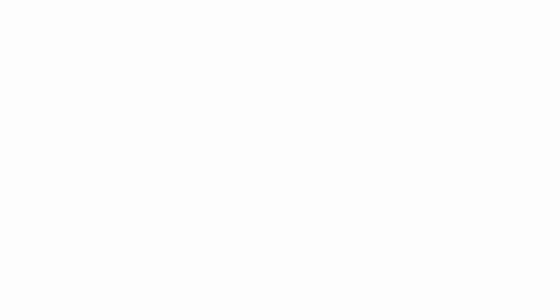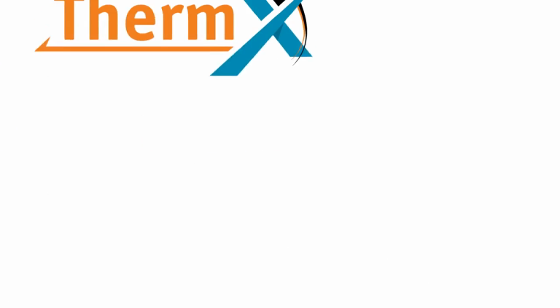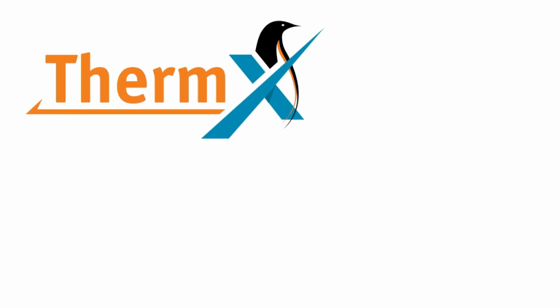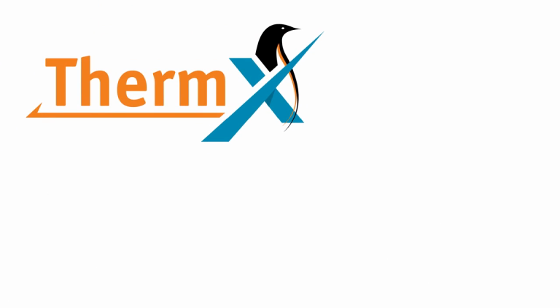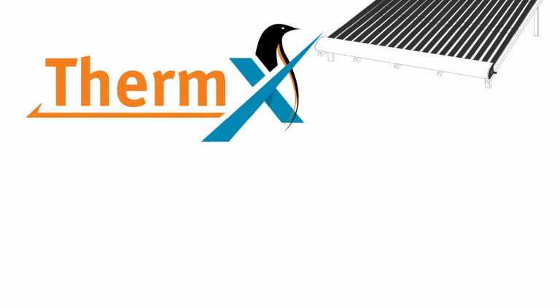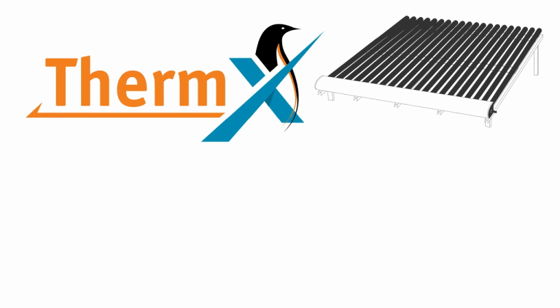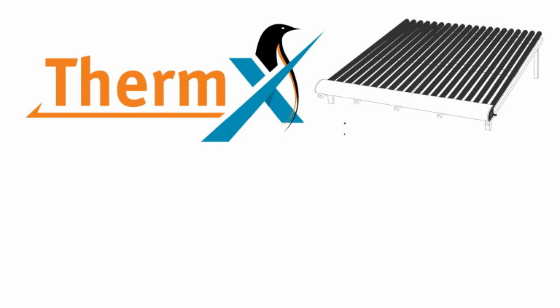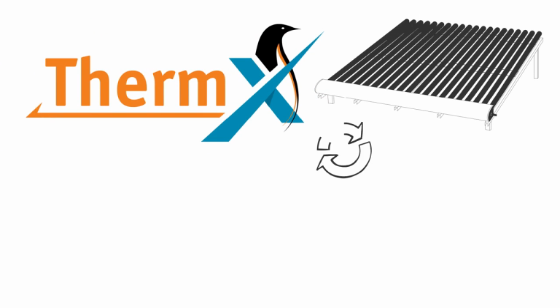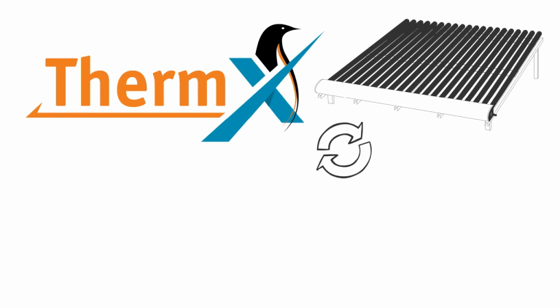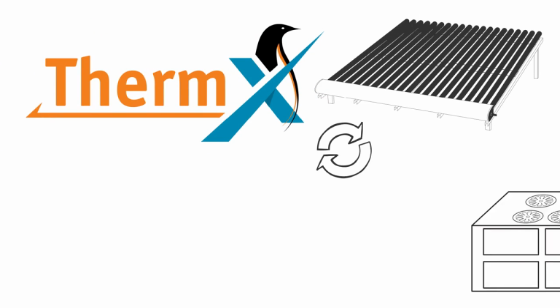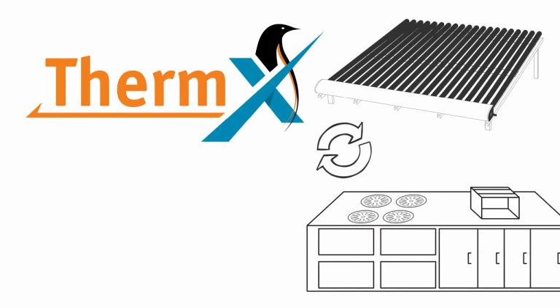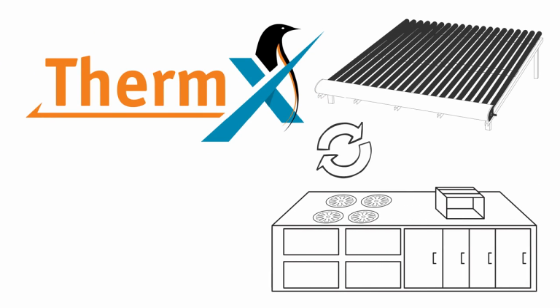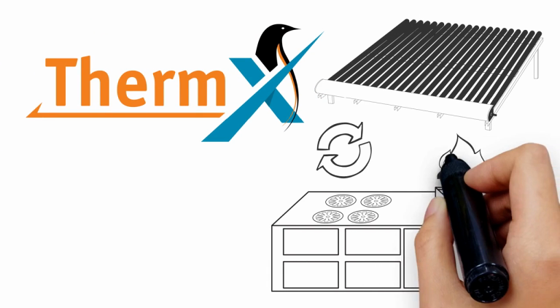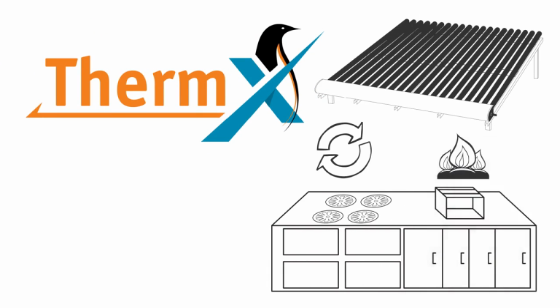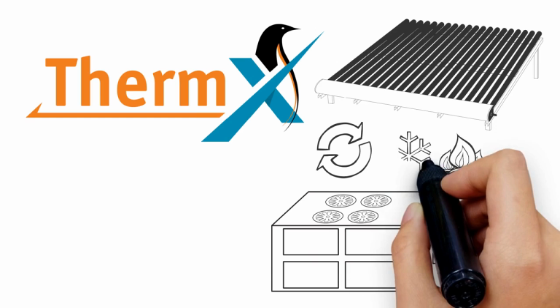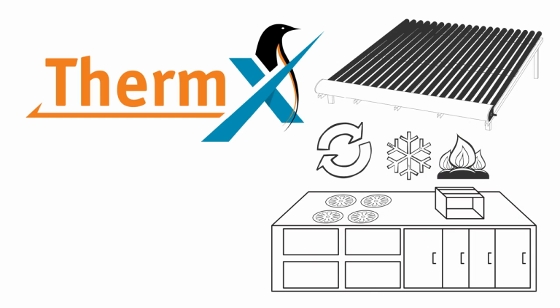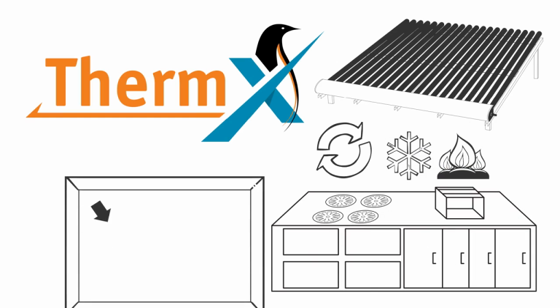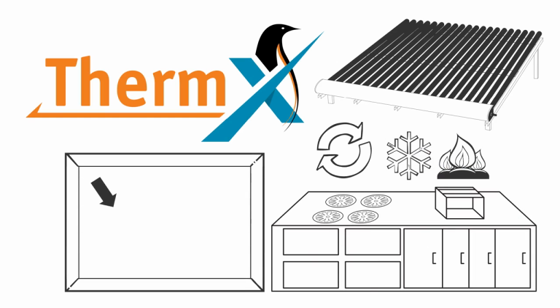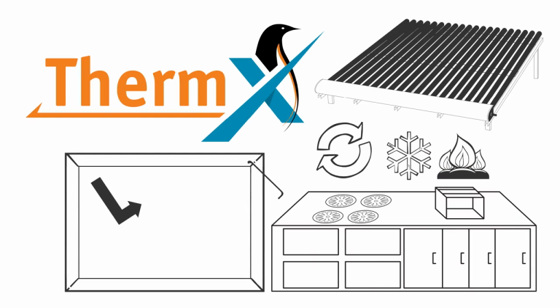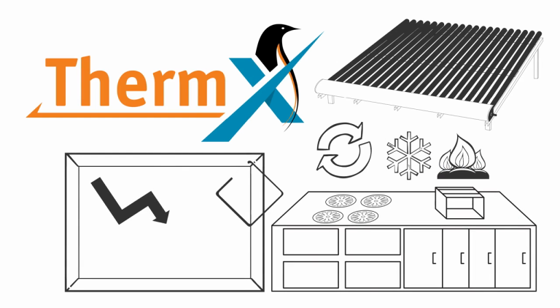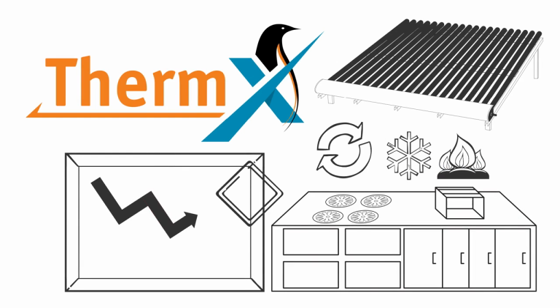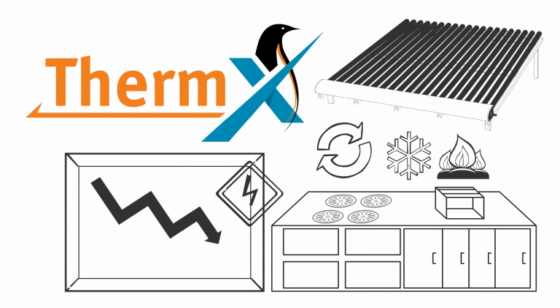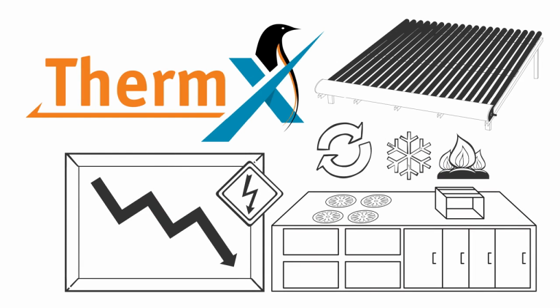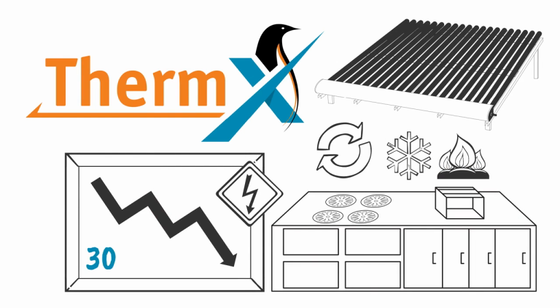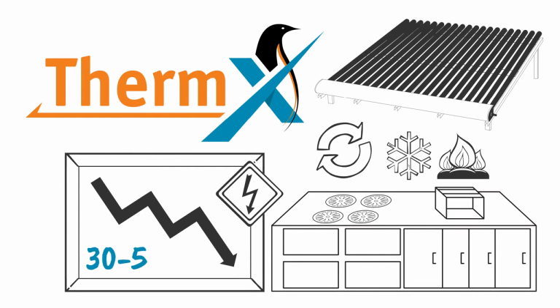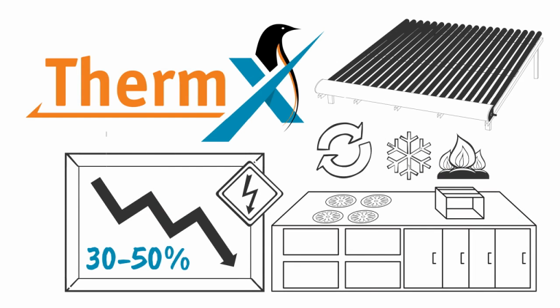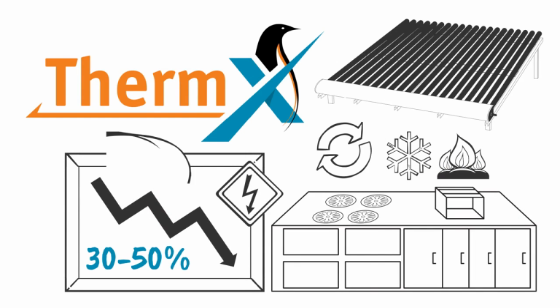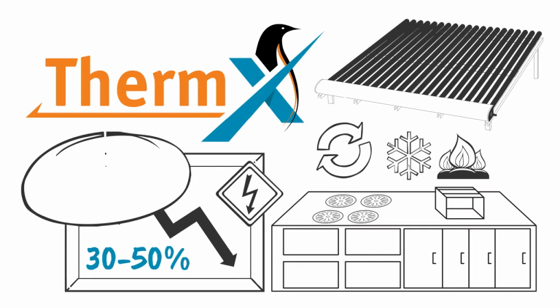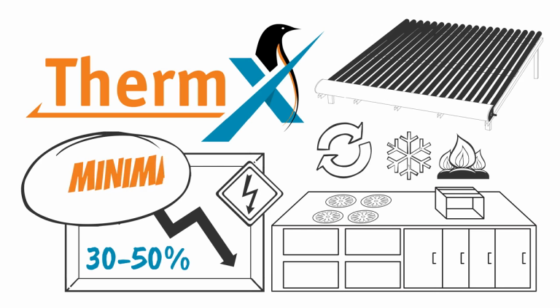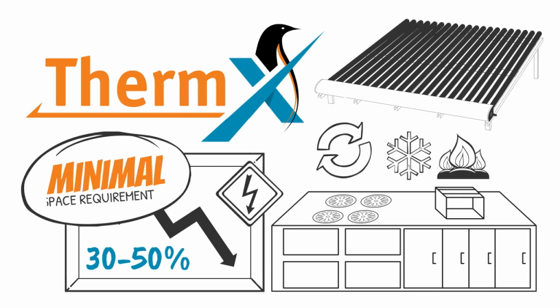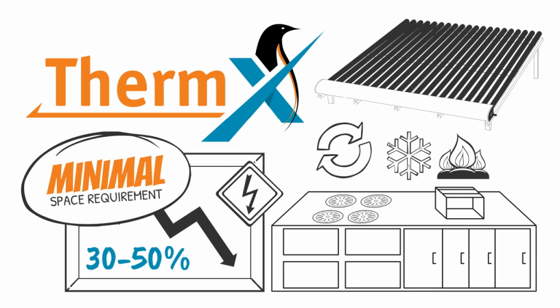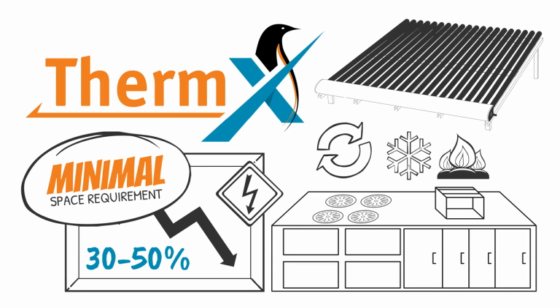Introducing ThermEx — a solar thermal technology that integrates with heating and cooling systems to reduce energy consumption by an average of 30 to upwards of 50 percent, with minimal space requirements.